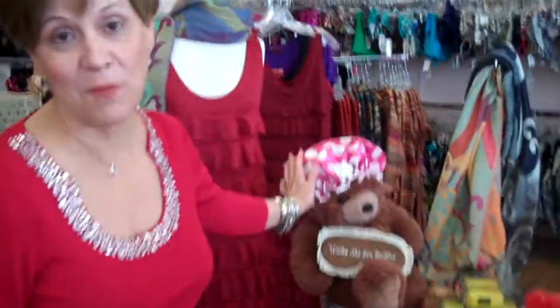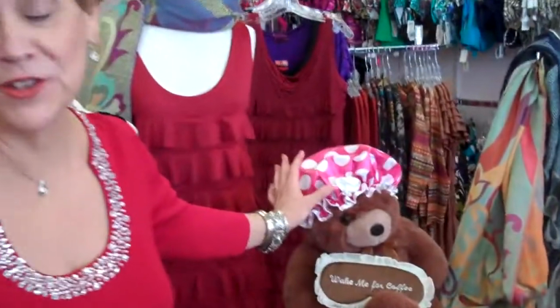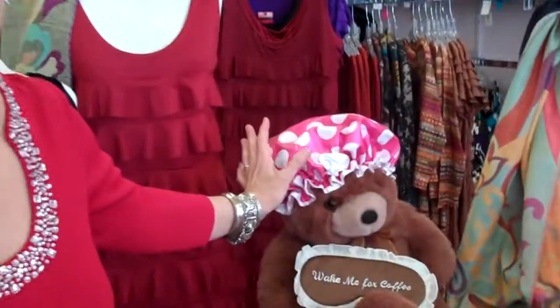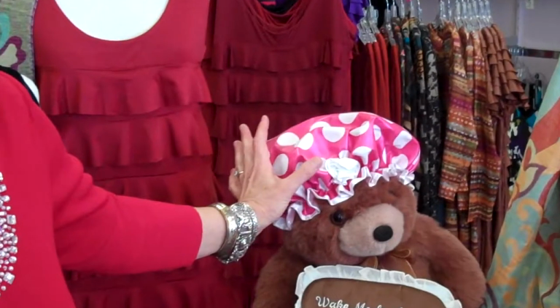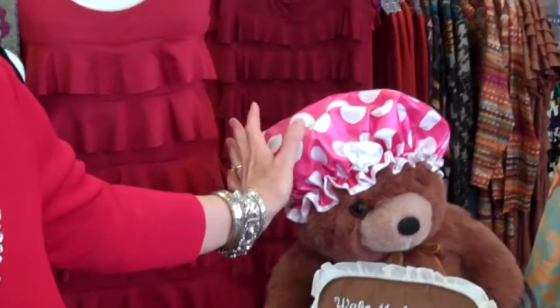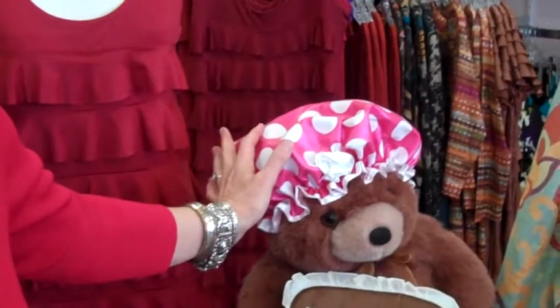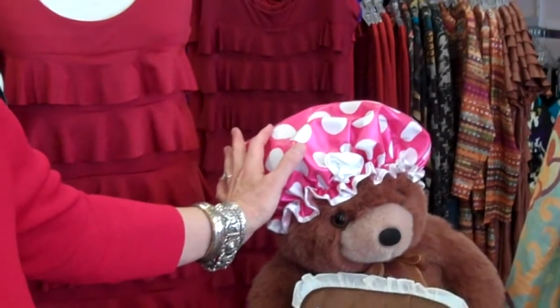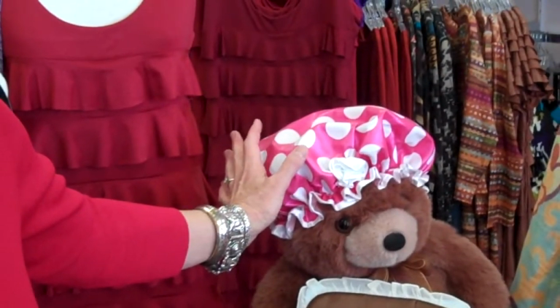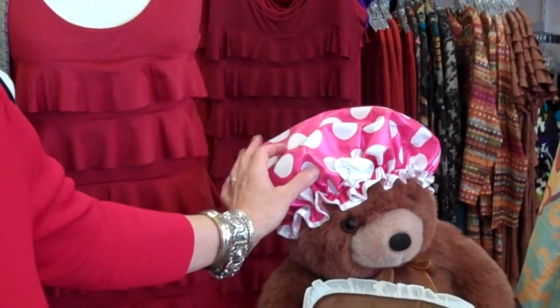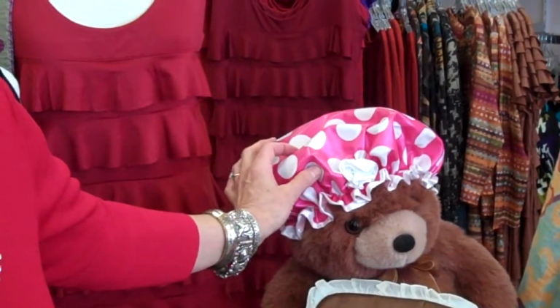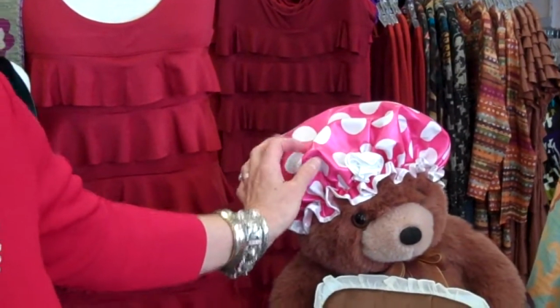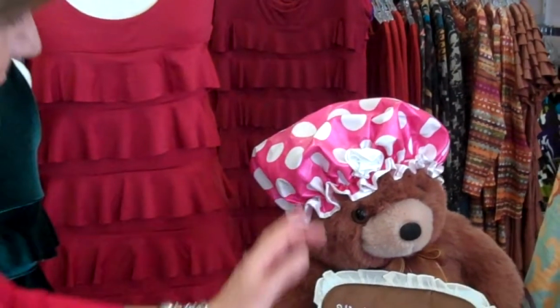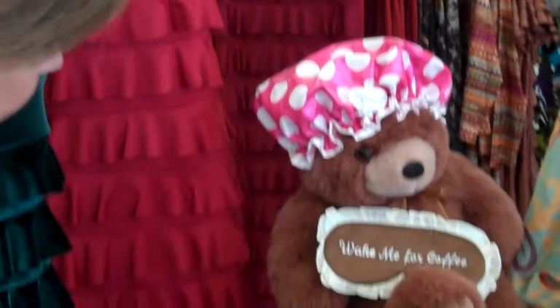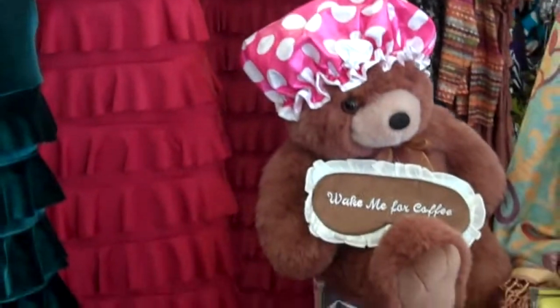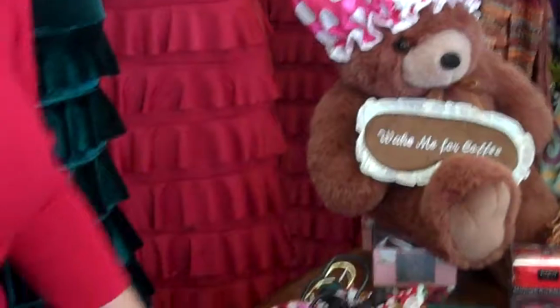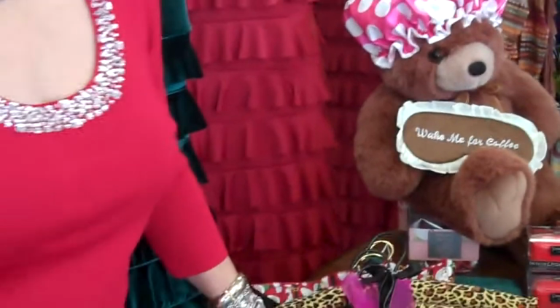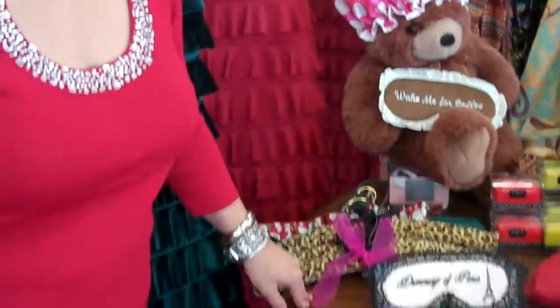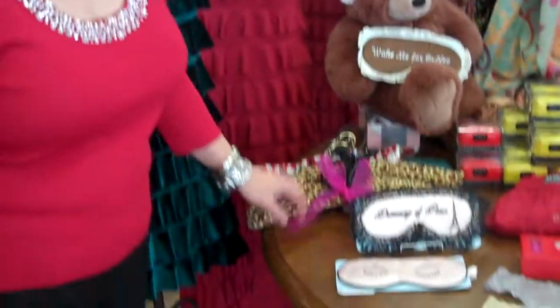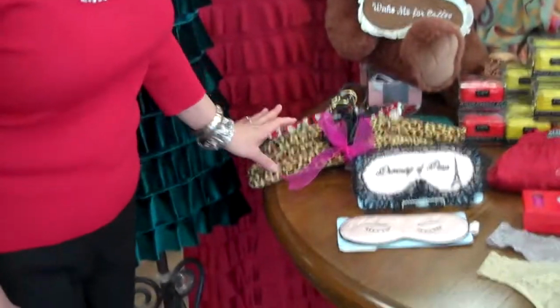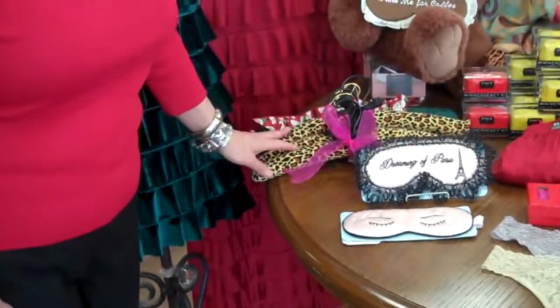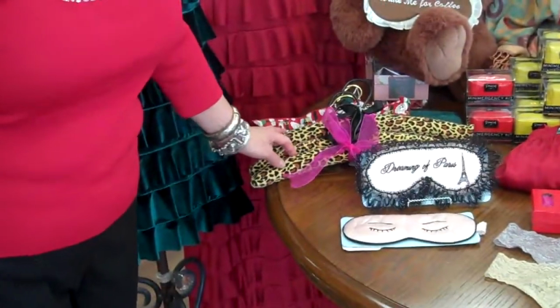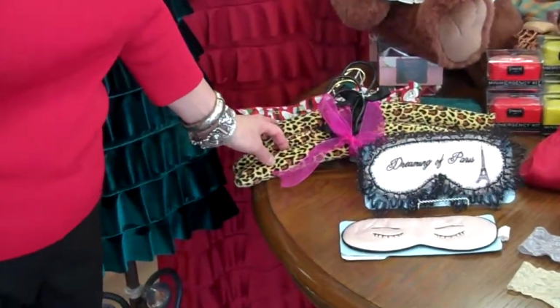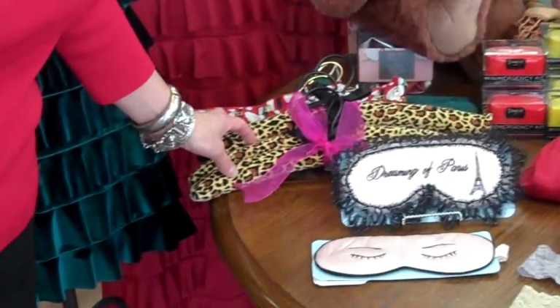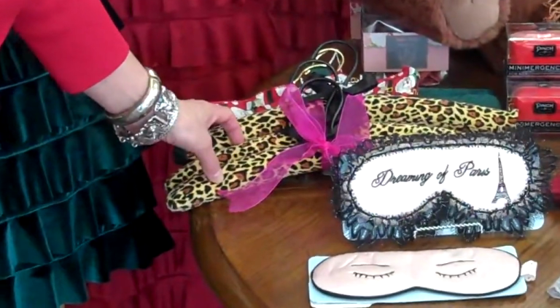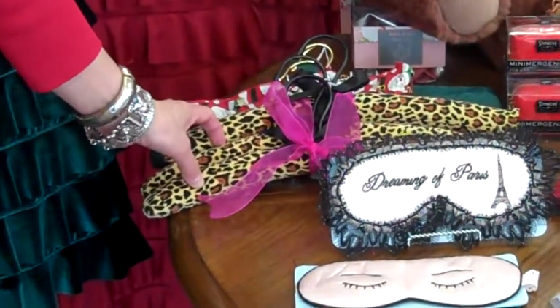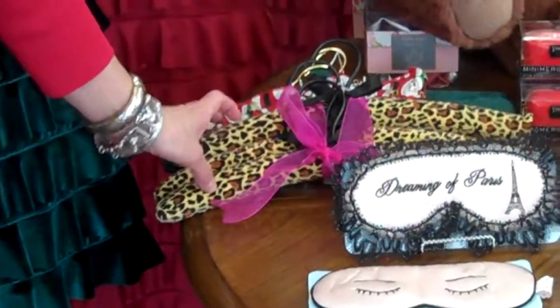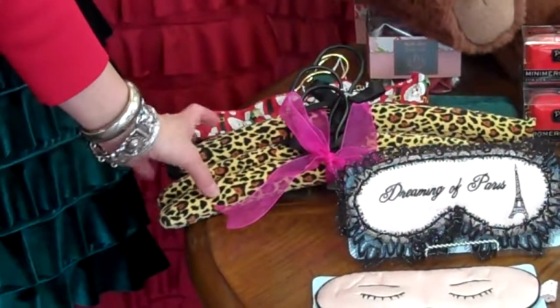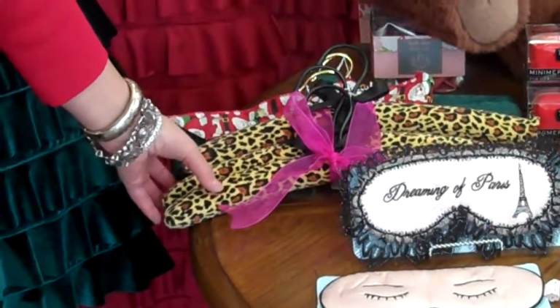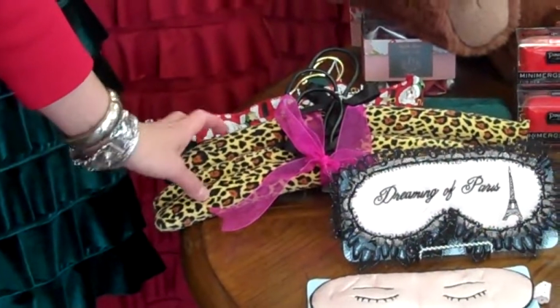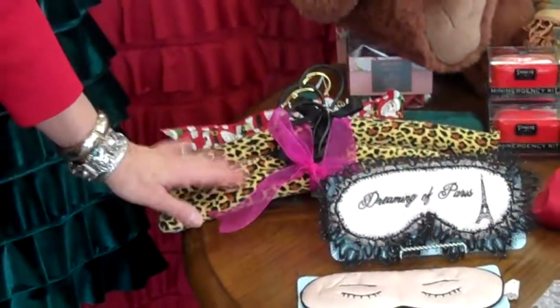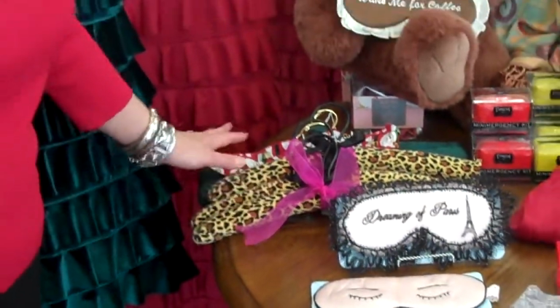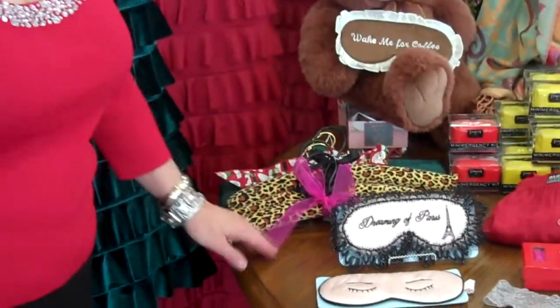The next couple of items are more stocking stuffers. First, a shower cap which is cute, whimsical, and surprisingly useful. And then we also have, to dress up your closet, these padded hangers sold in sets of three — they come in black, some pastels, animal prints, and the holiday green.